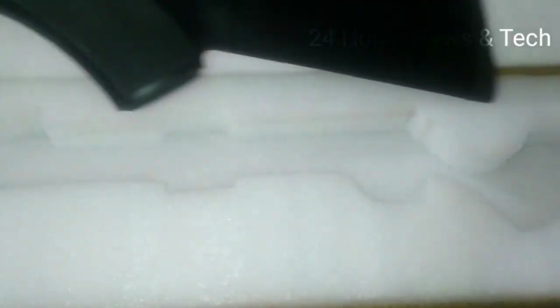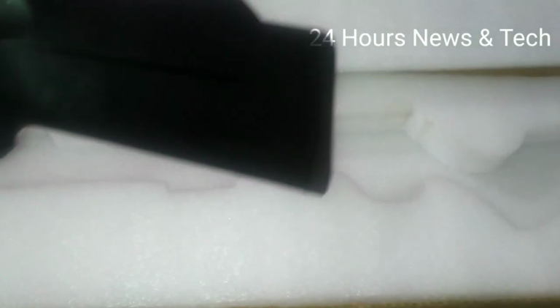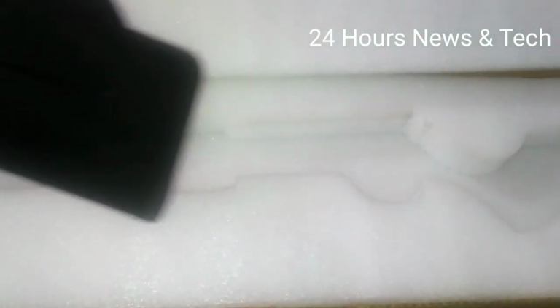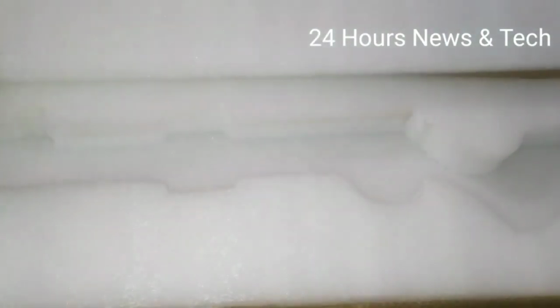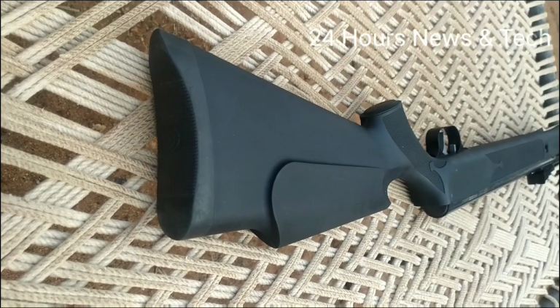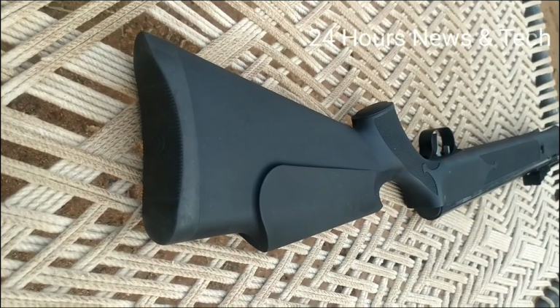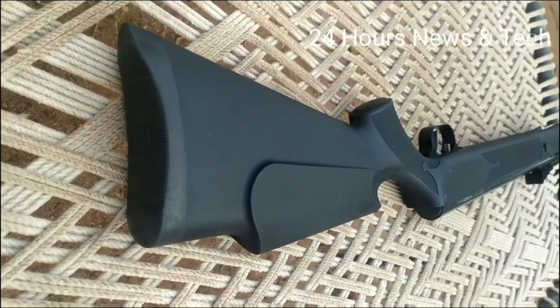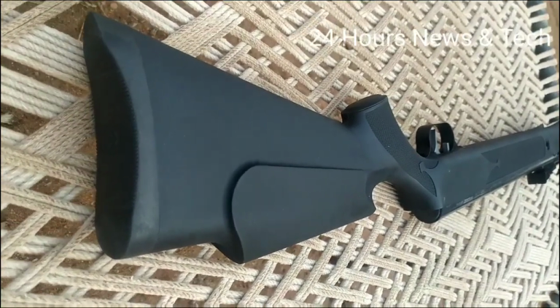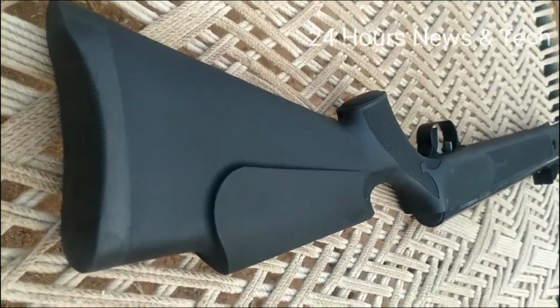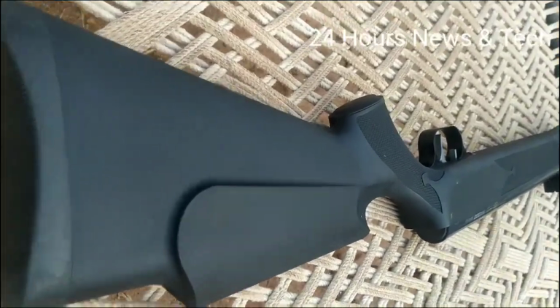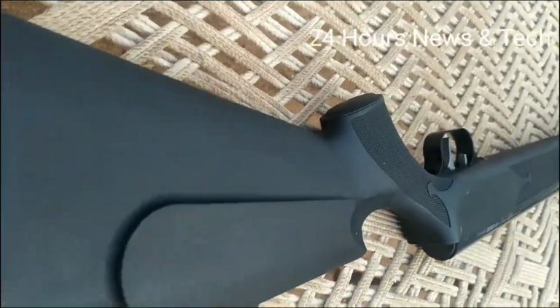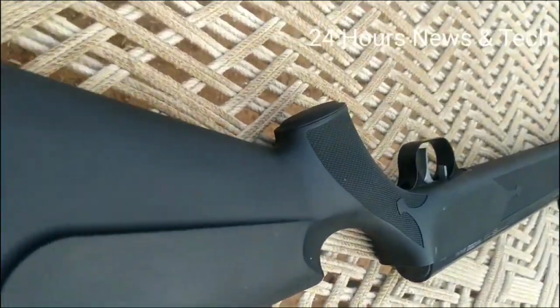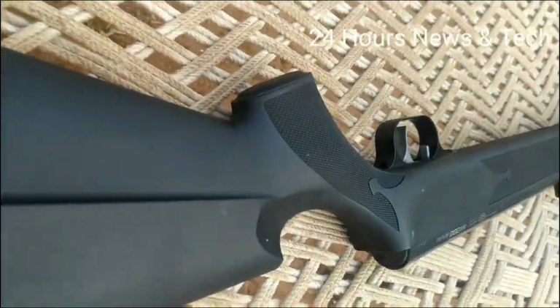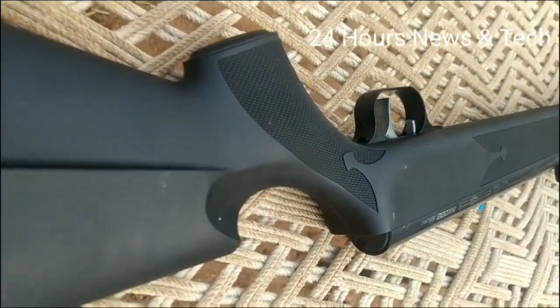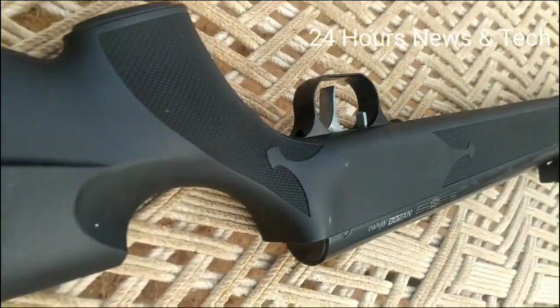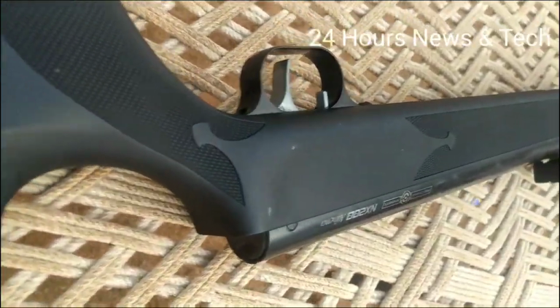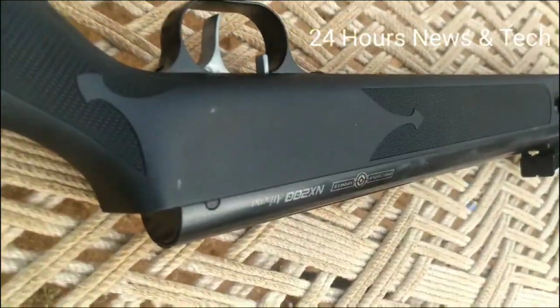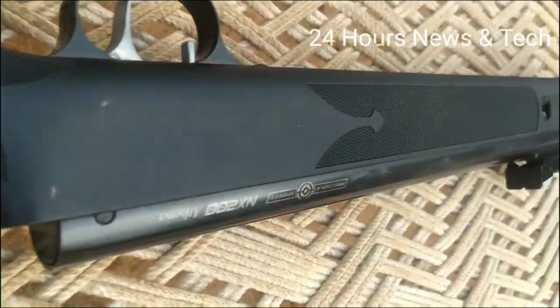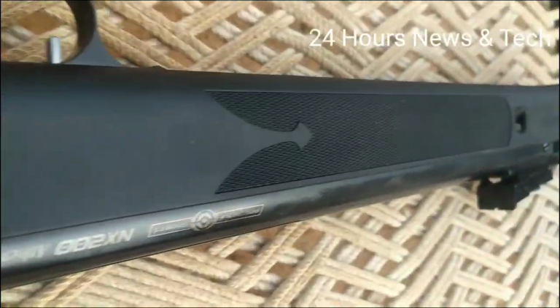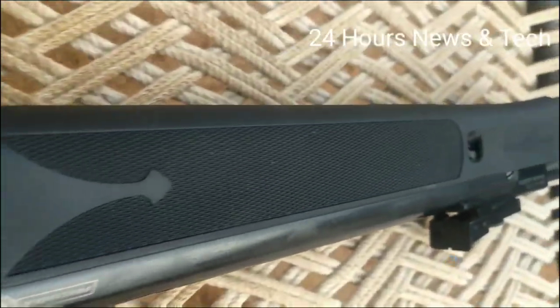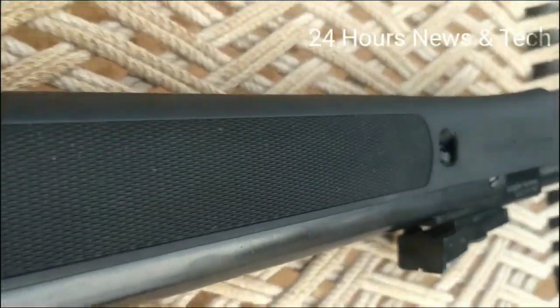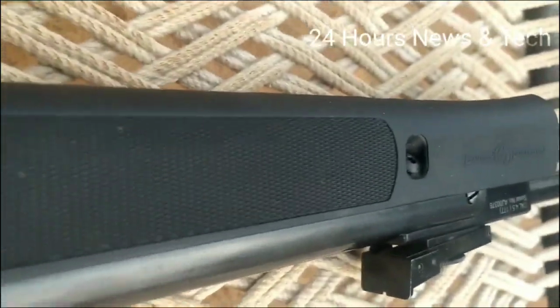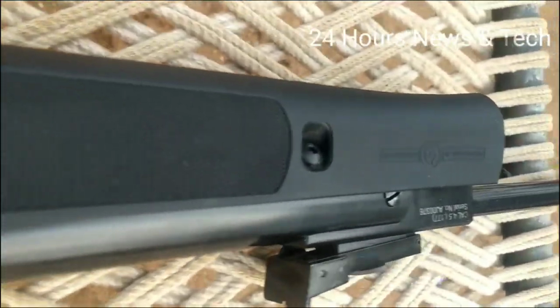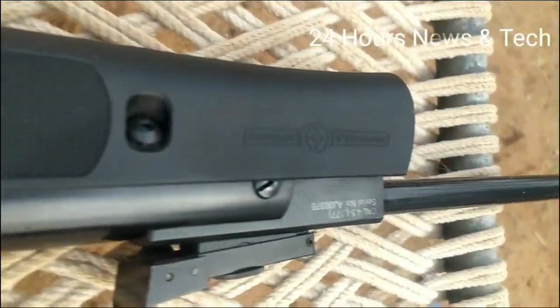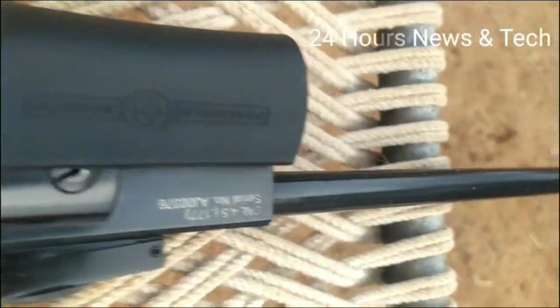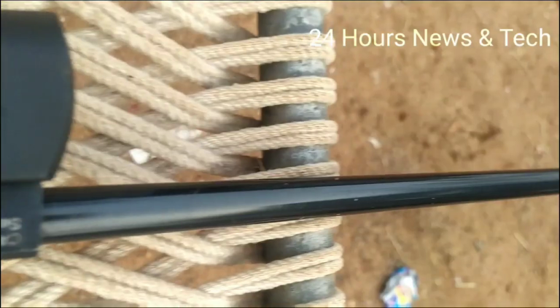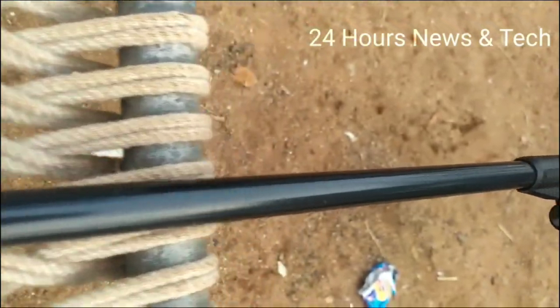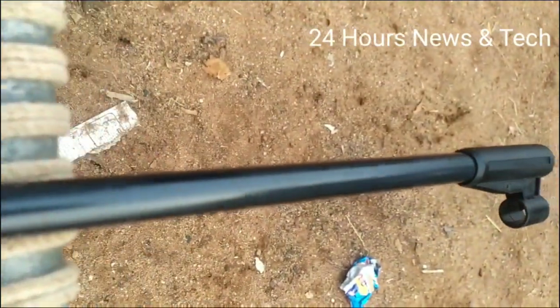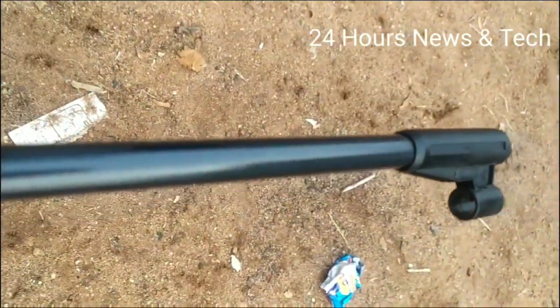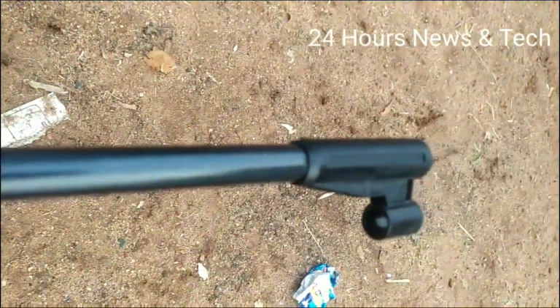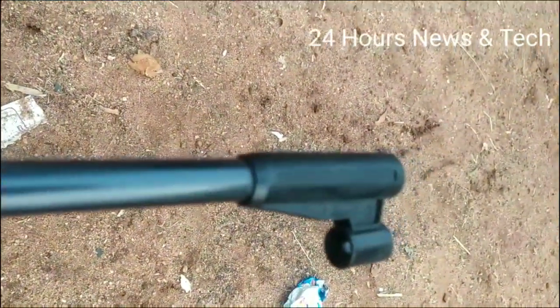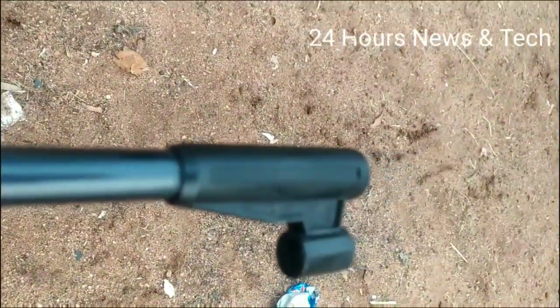This is the serial number. If you want to register it, you can browse how to register. The overall look of the gun — you can browse it.